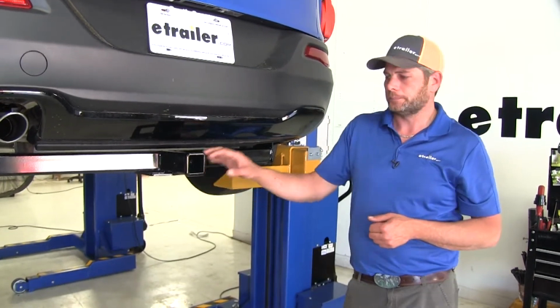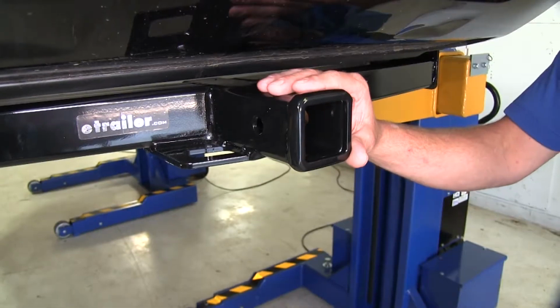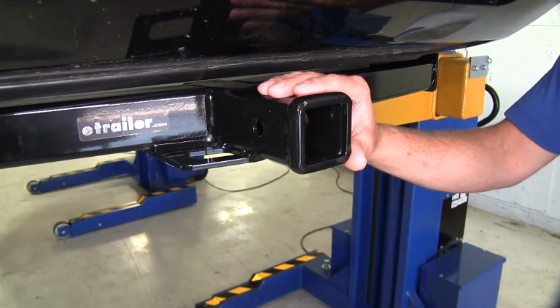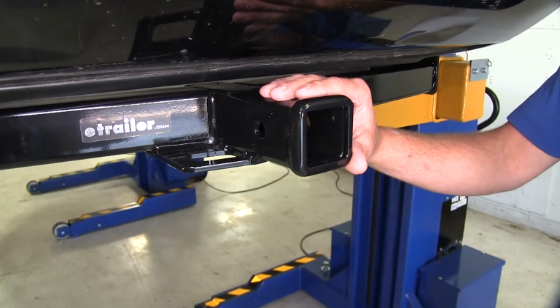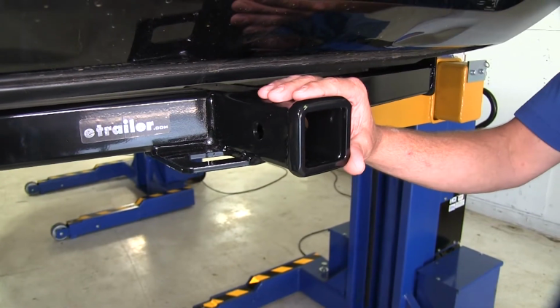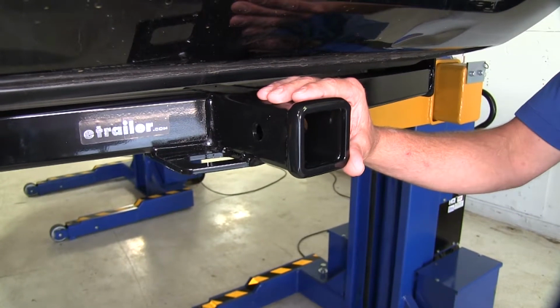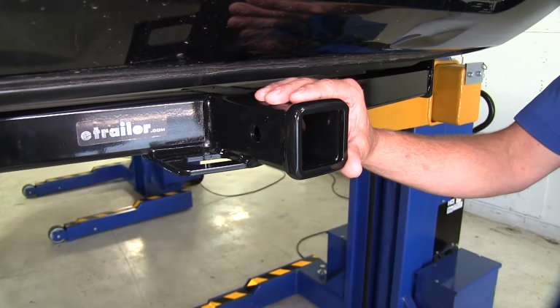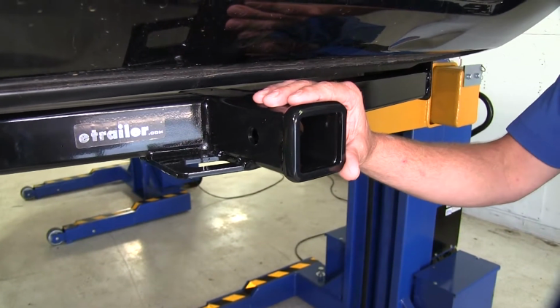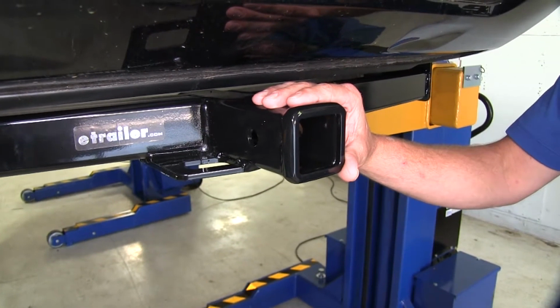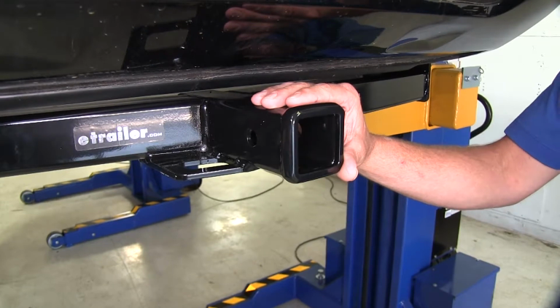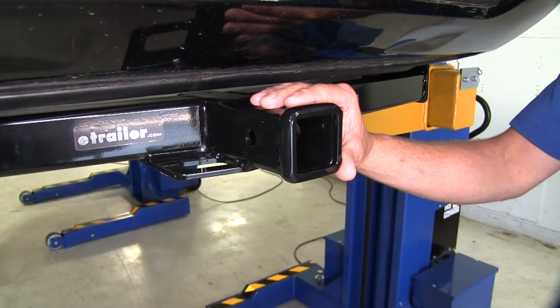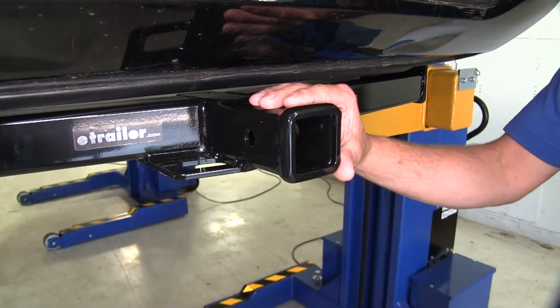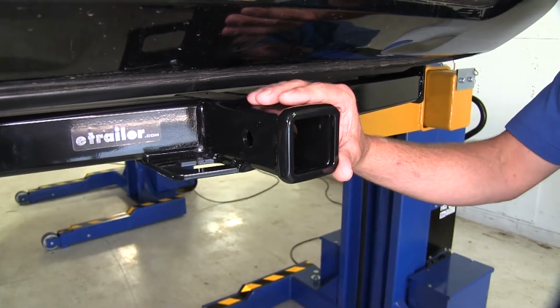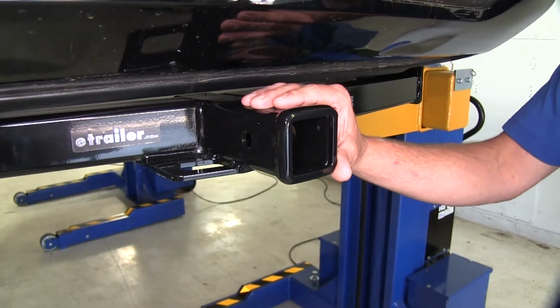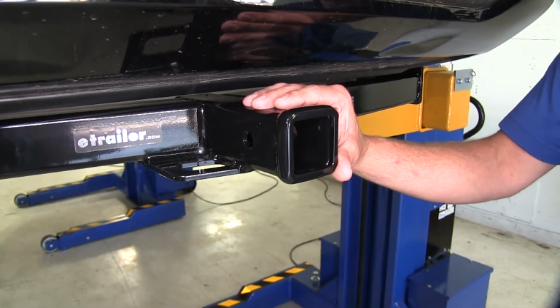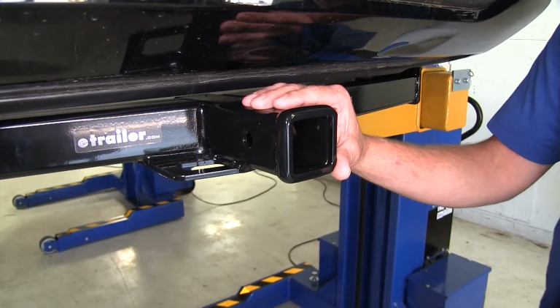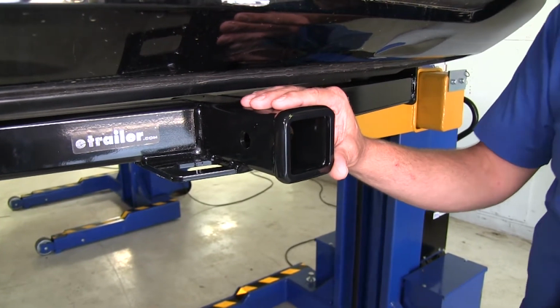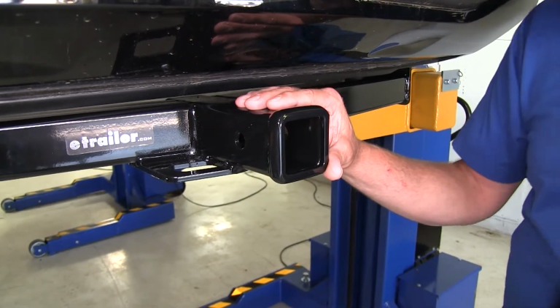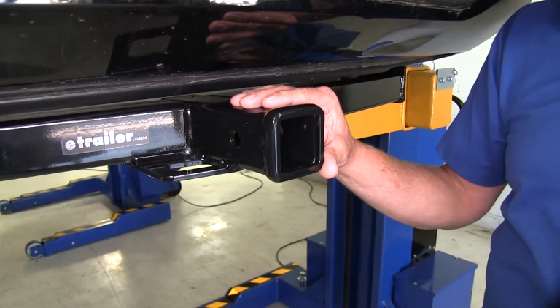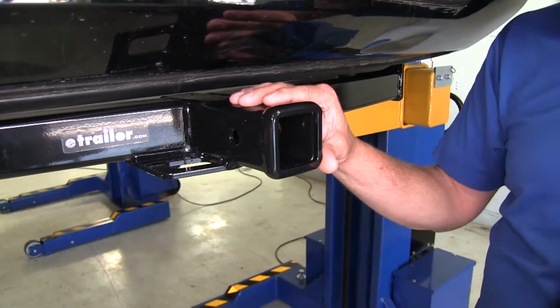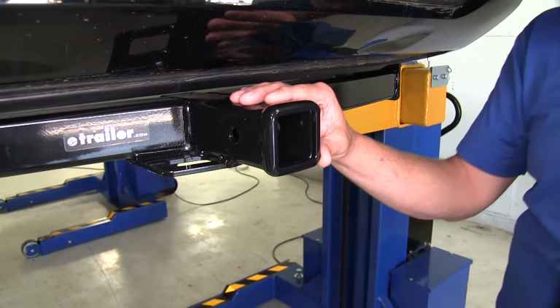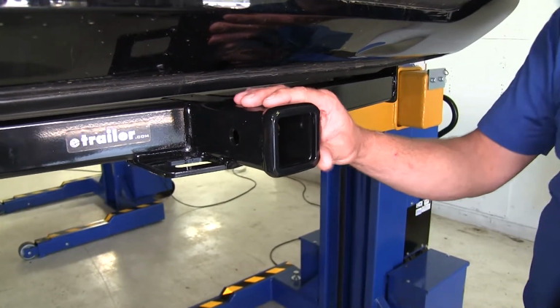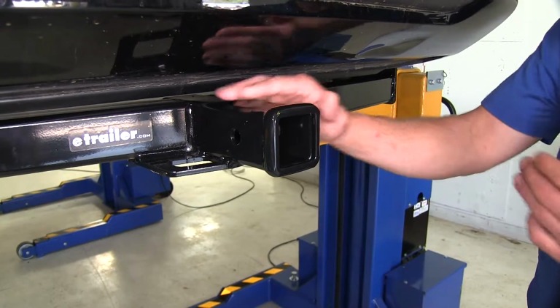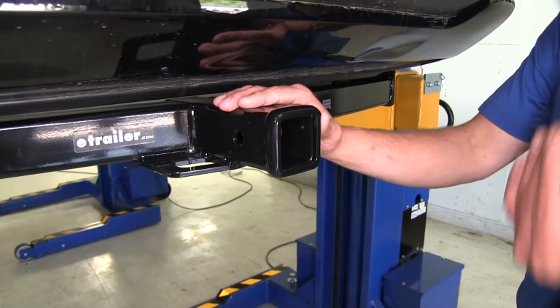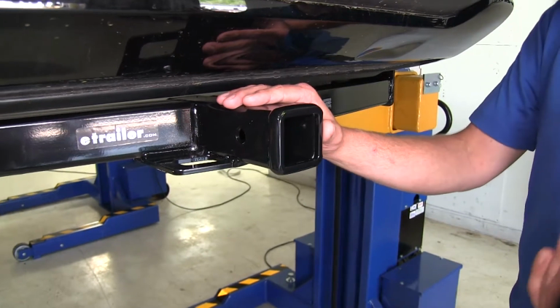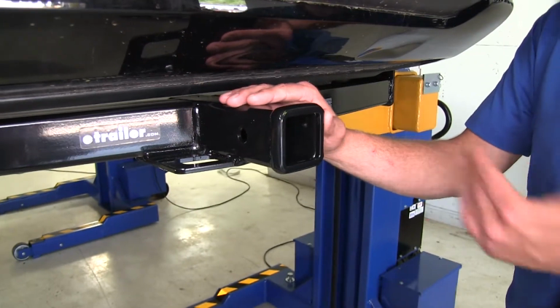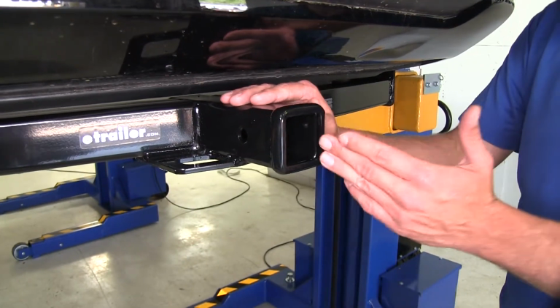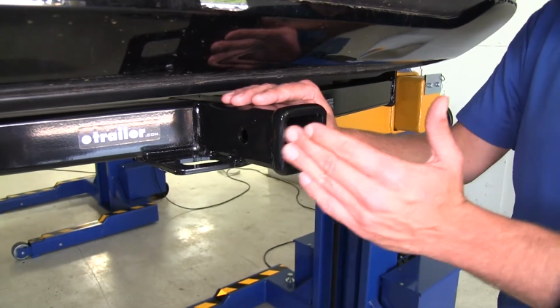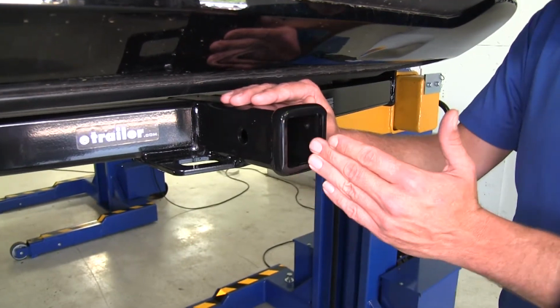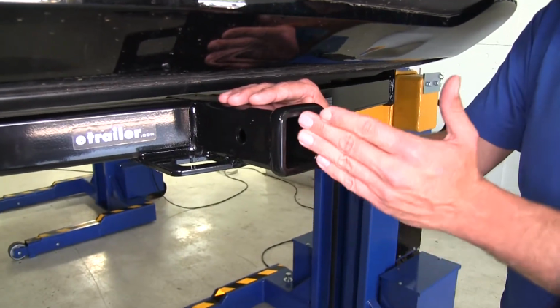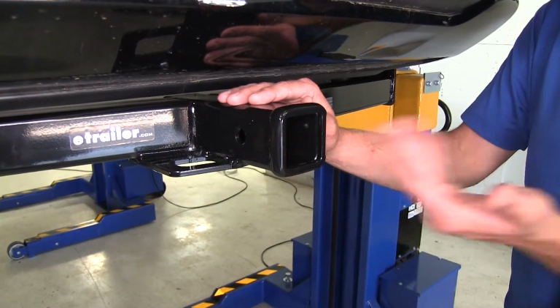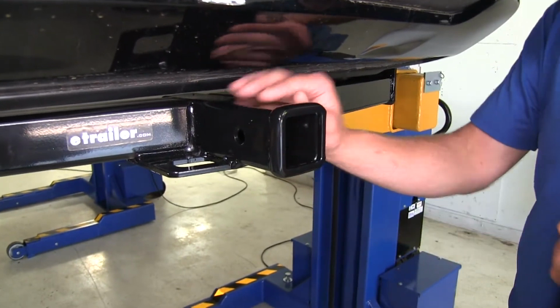Now this is a Class III hitch, that means it's going to make it very versatile. There are all kinds of hitch accessories out there — cargo carriers, bike racks, ball mounts — and they are typically going to come in a Class III variety.